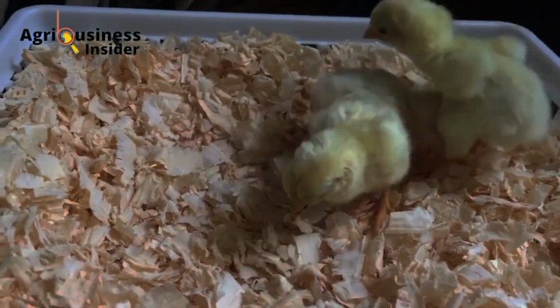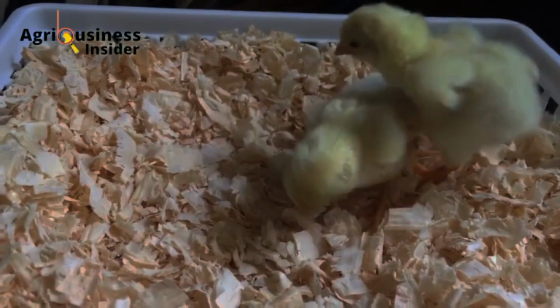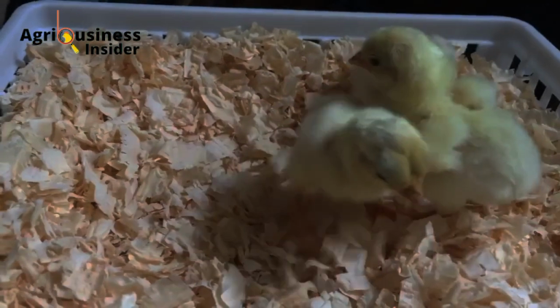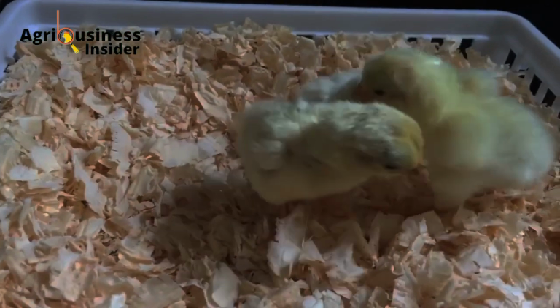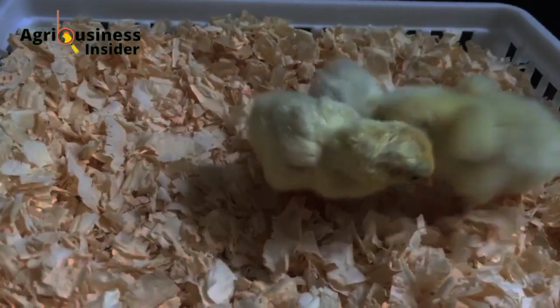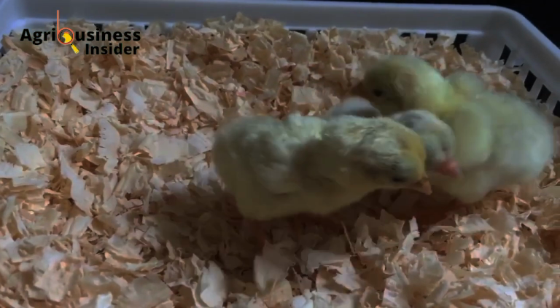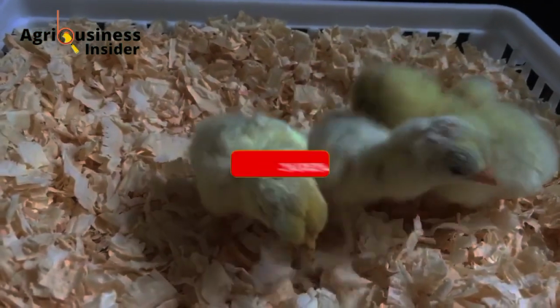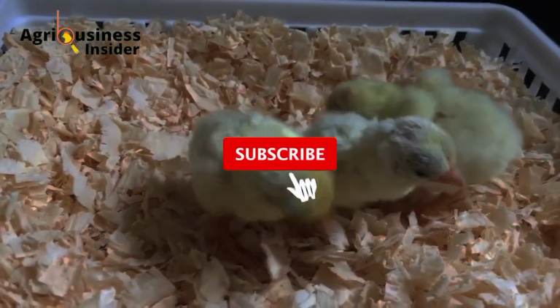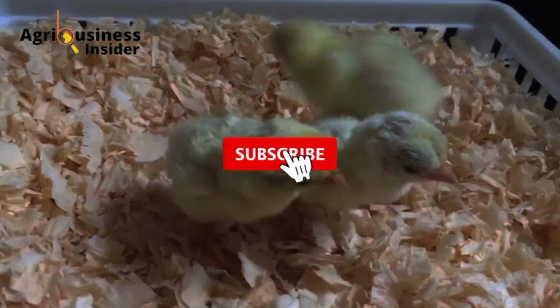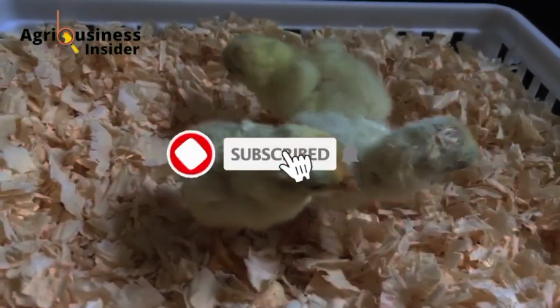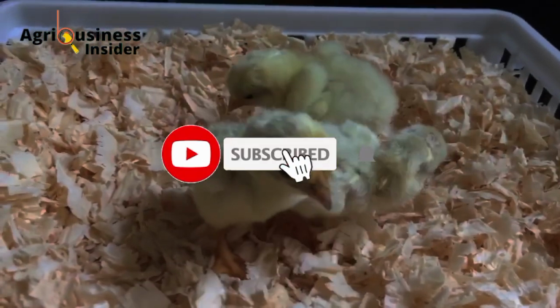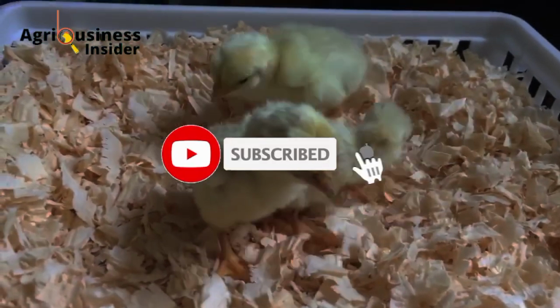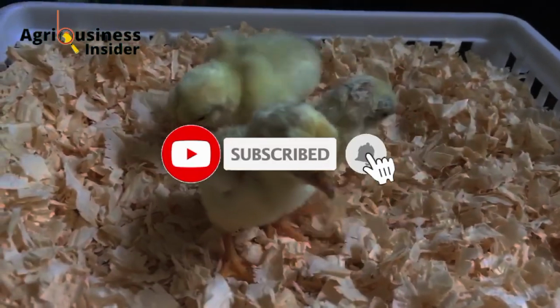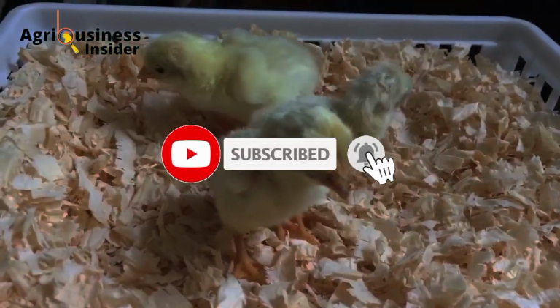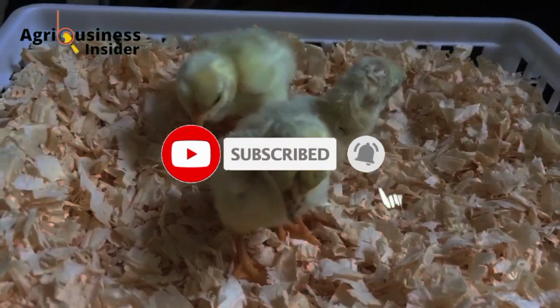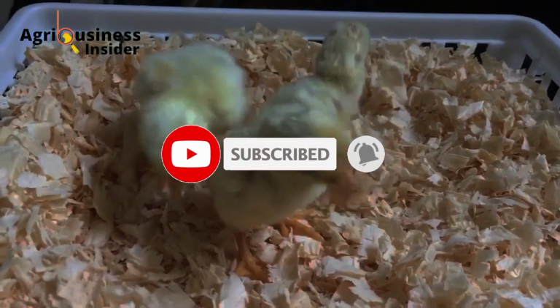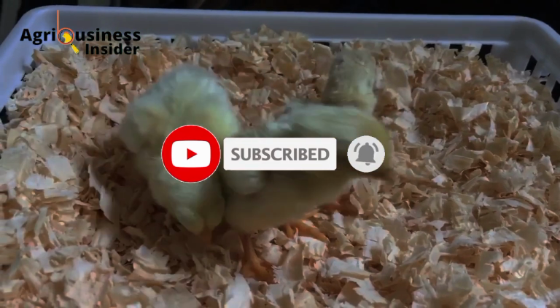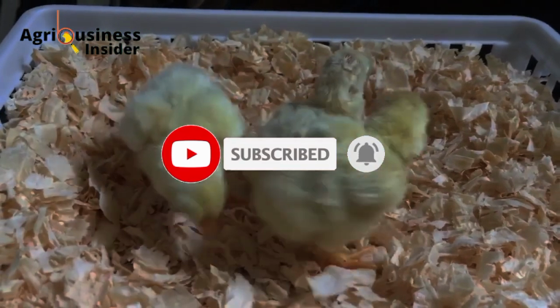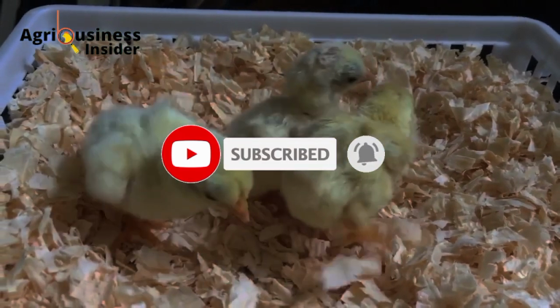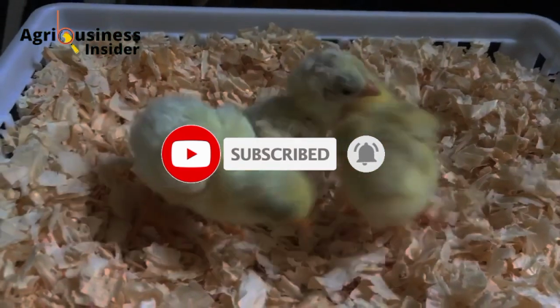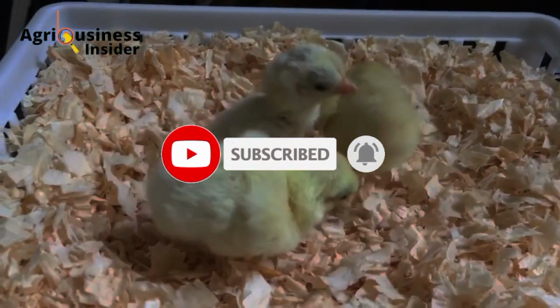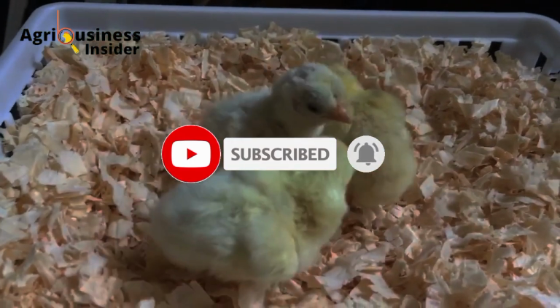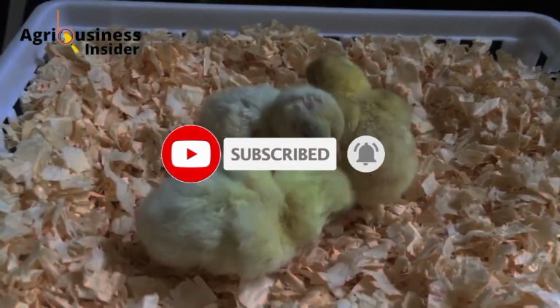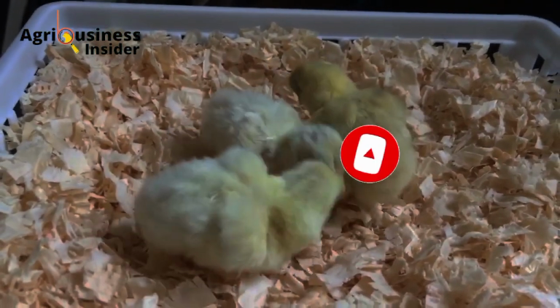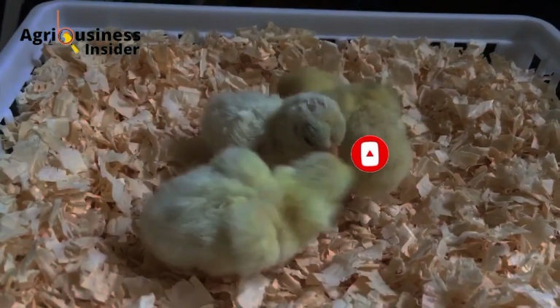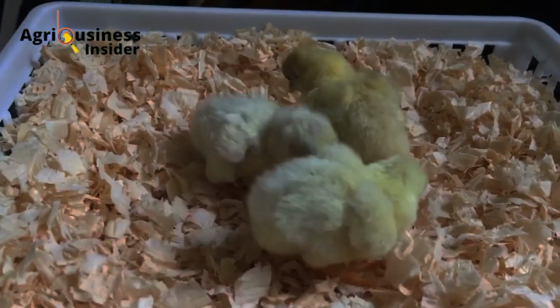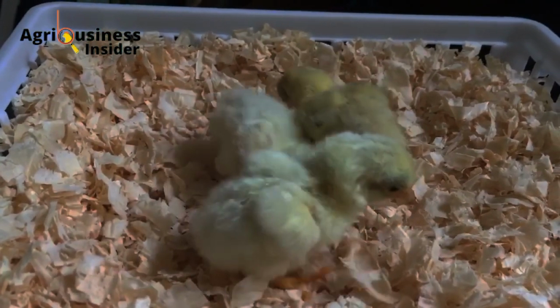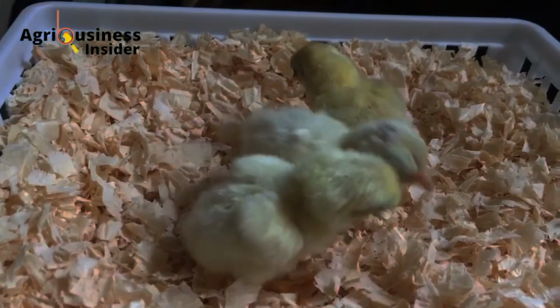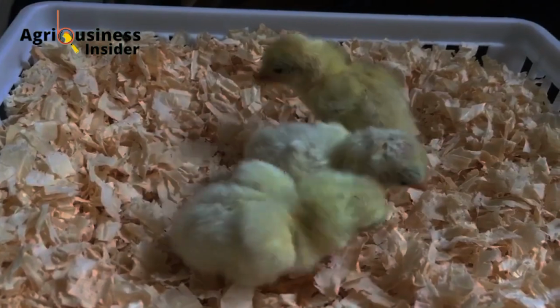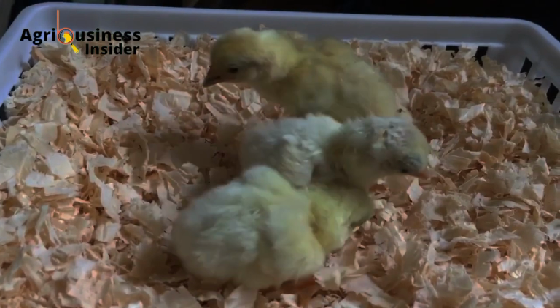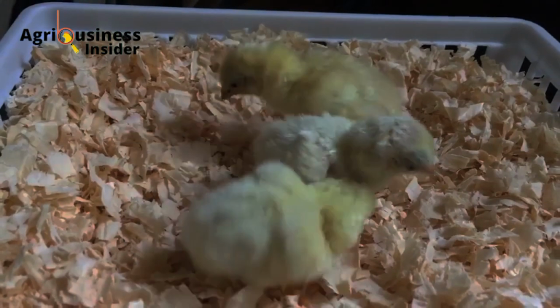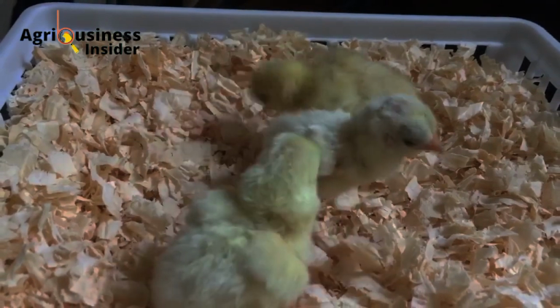Before we get into the video, please subscribe to this channel, like this video, and tell me any questions you have. You can also join my Telegram channel where we share information and interact with farmers.